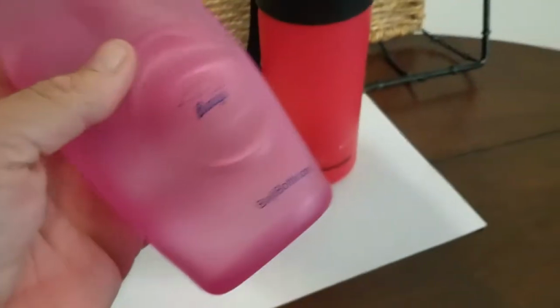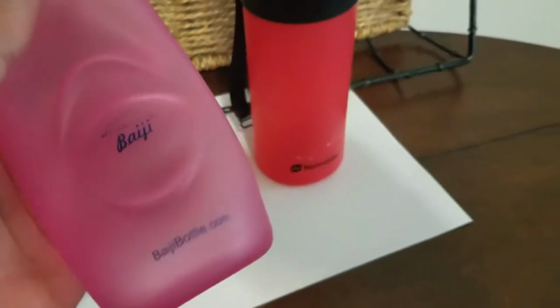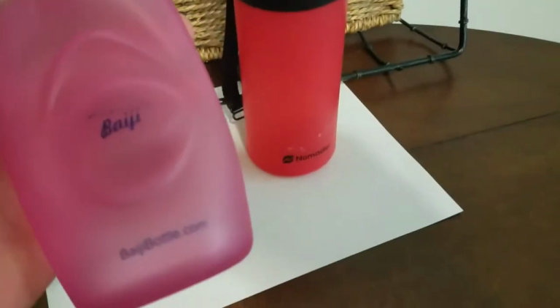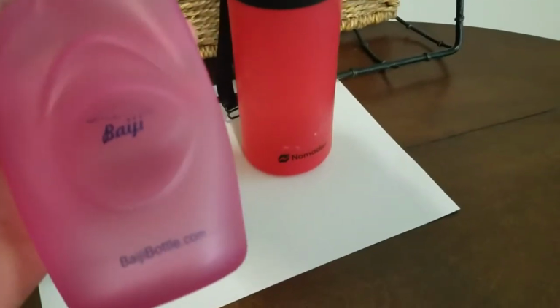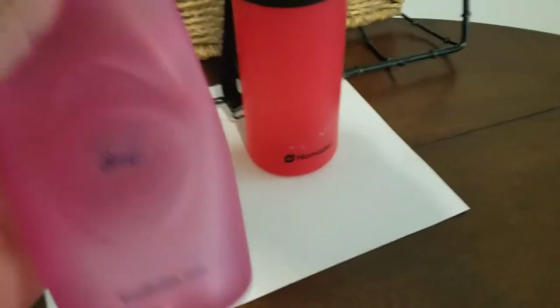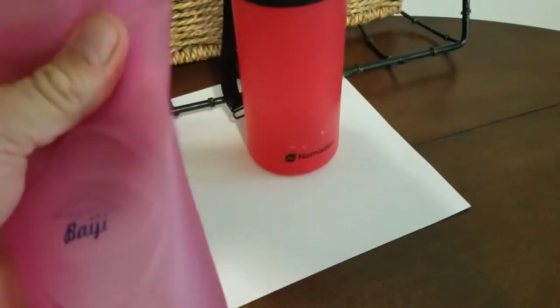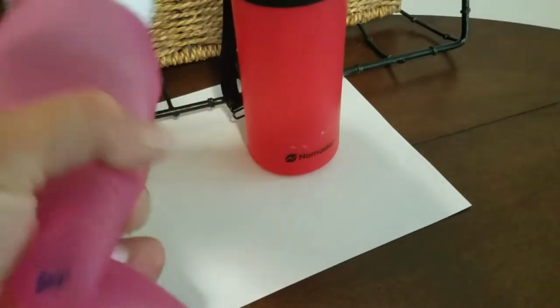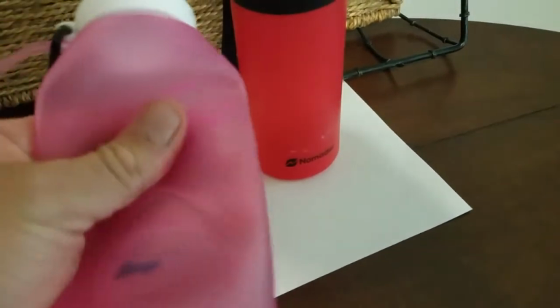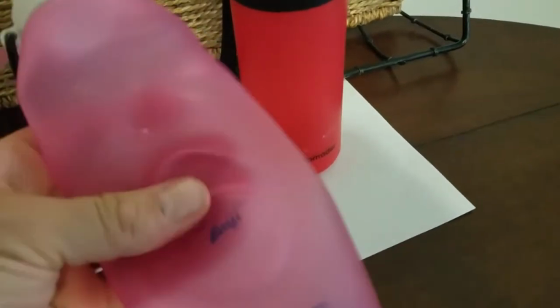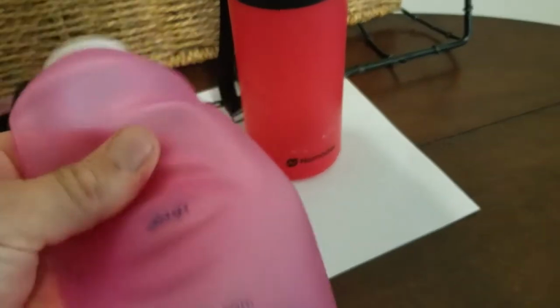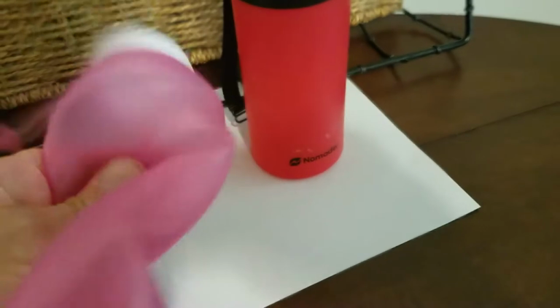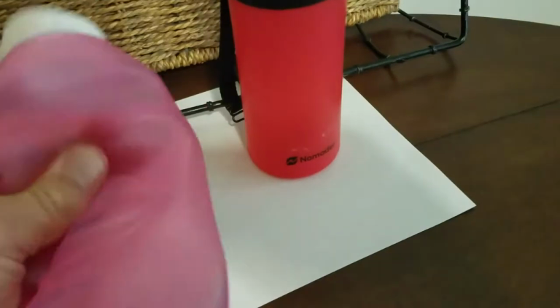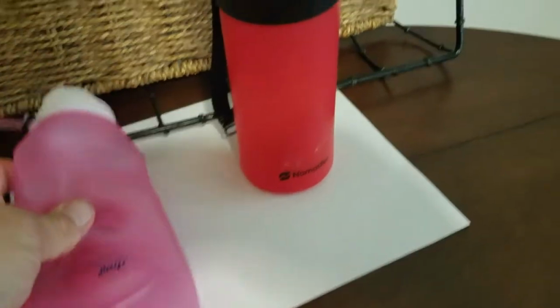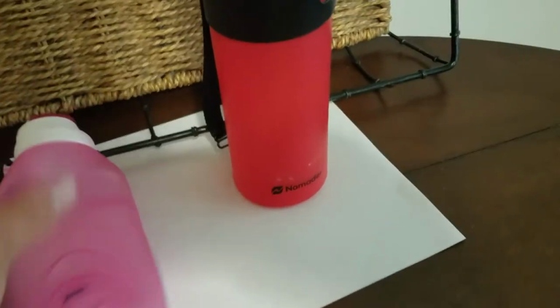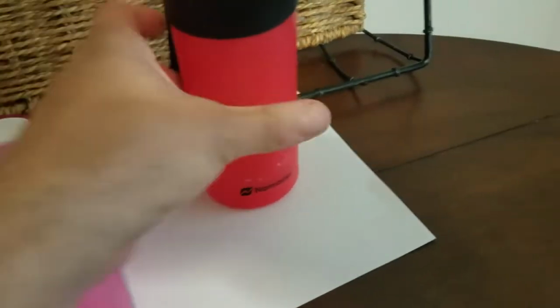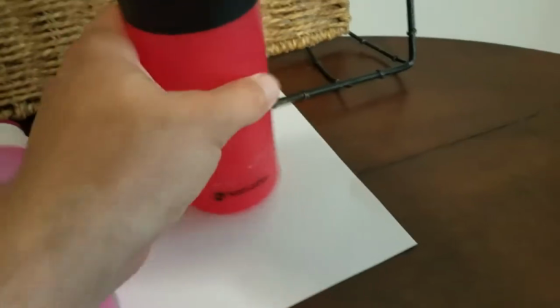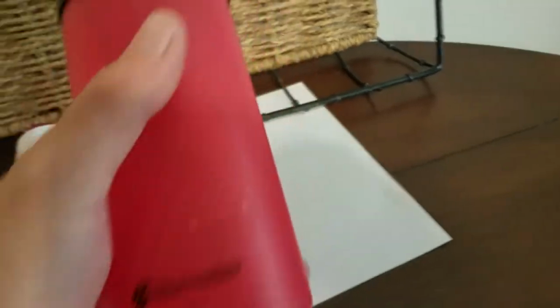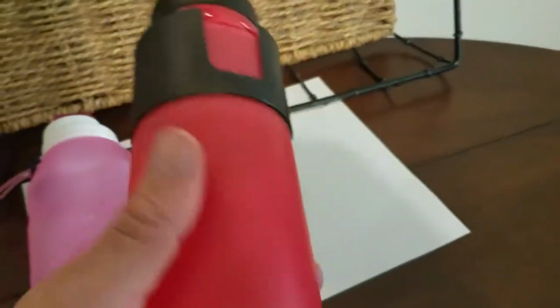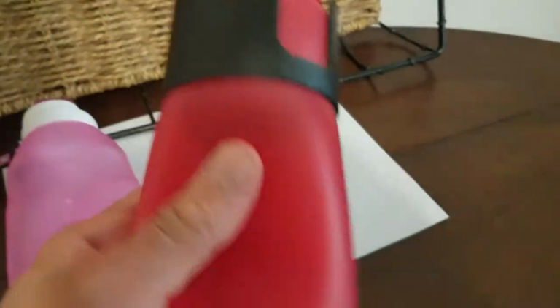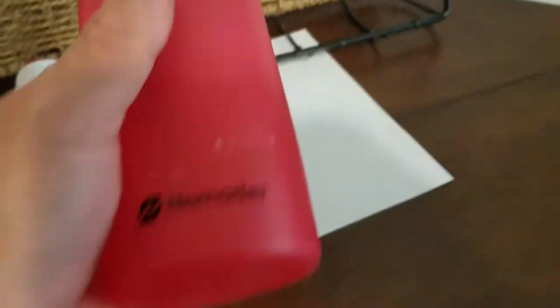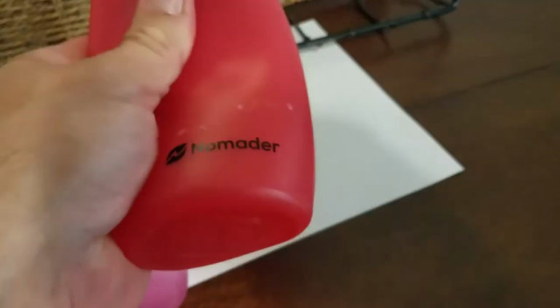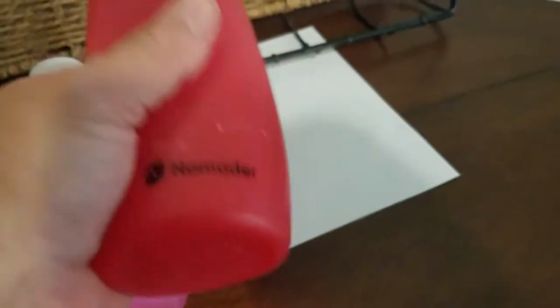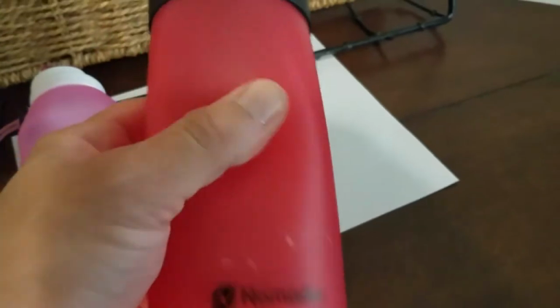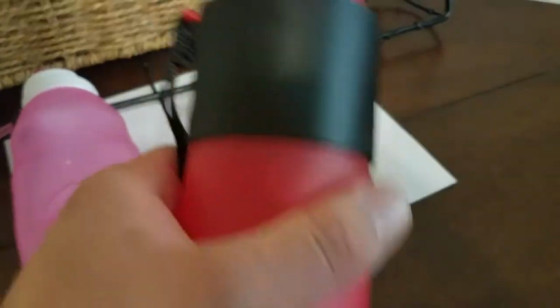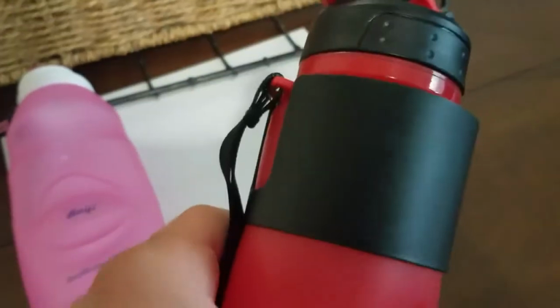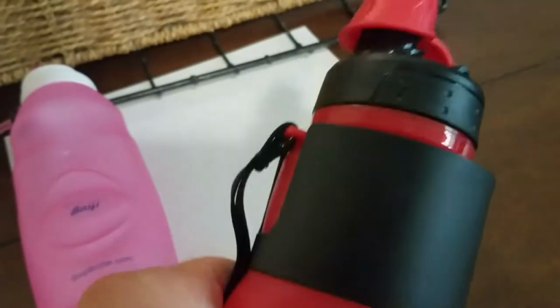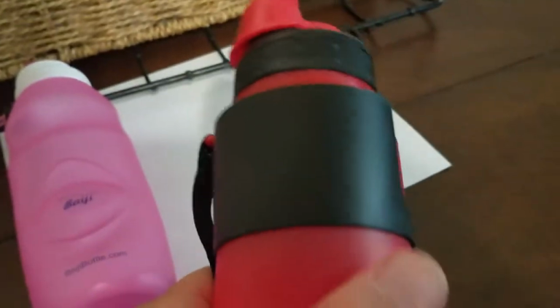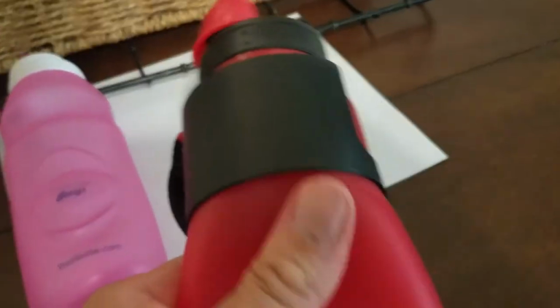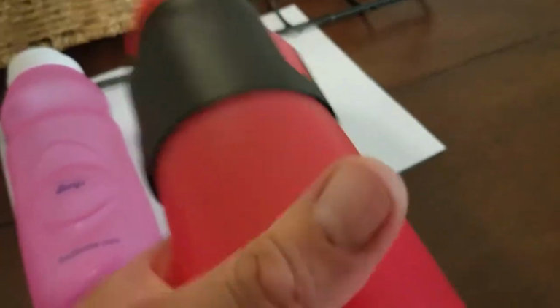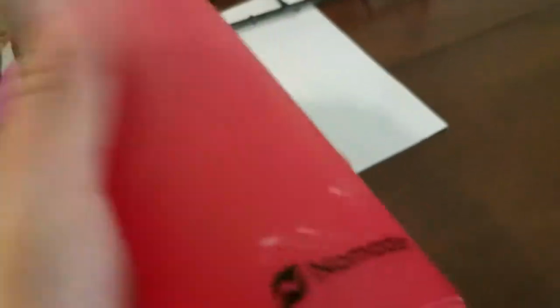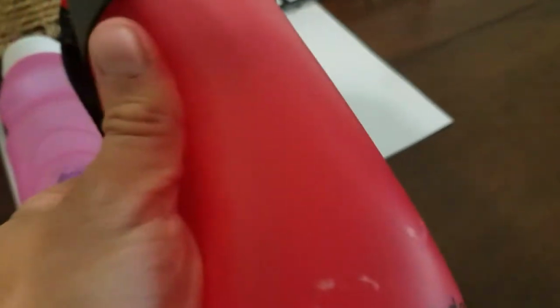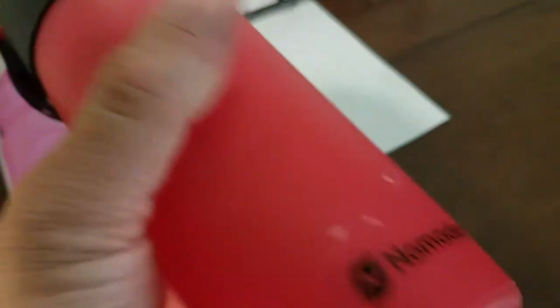Here we have the Baha'i bottle, if that's how you pronounce it. Notice how flimsy it is. And we take the No Matter bottle and notice how different the material is — much stronger, much firmer.